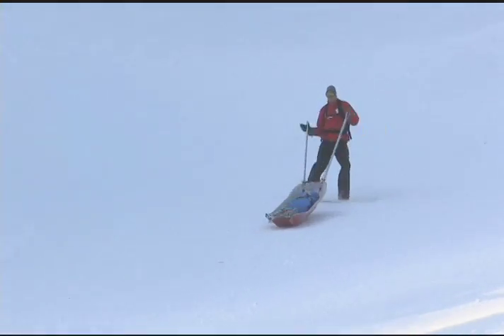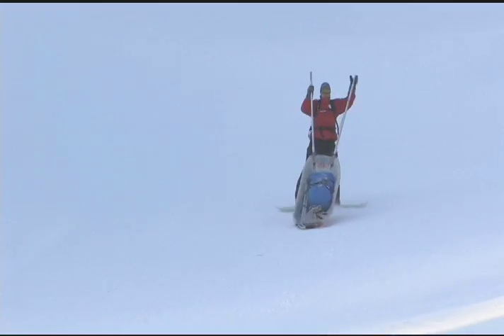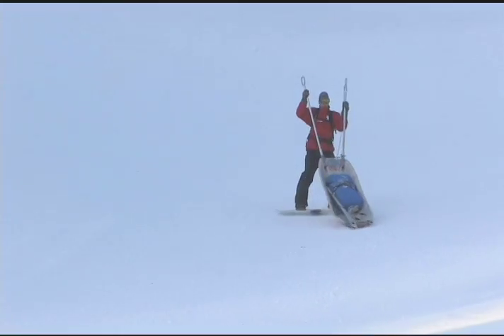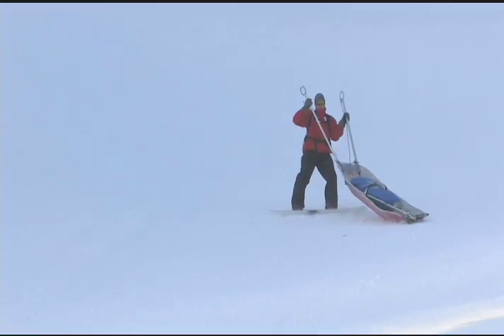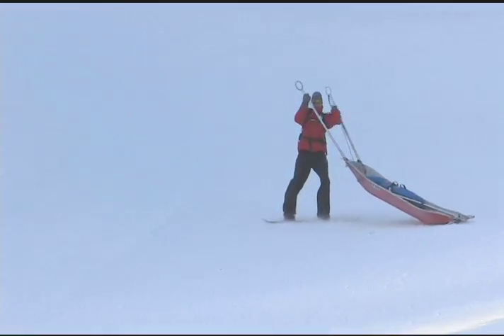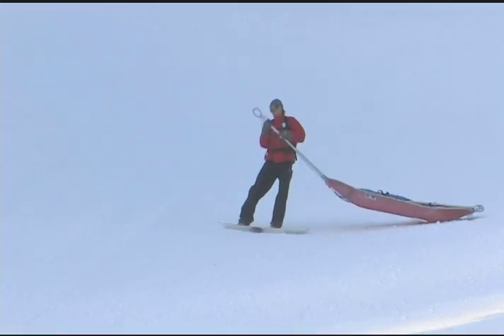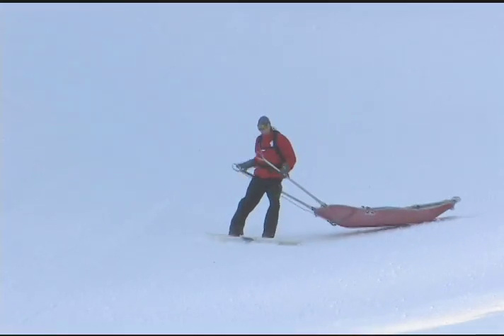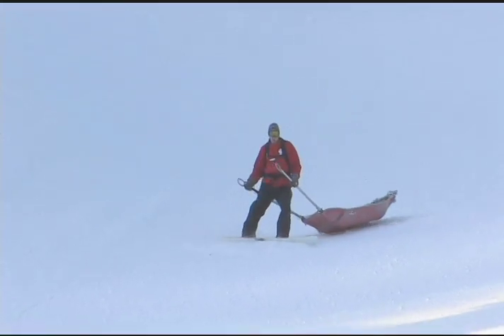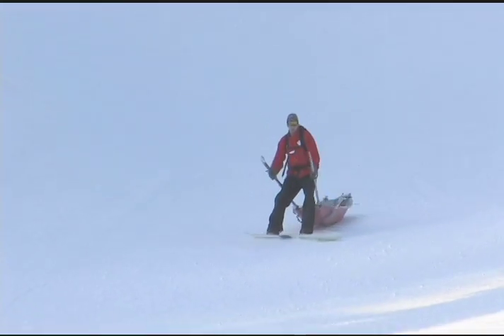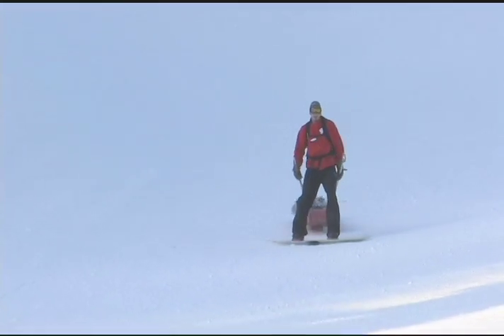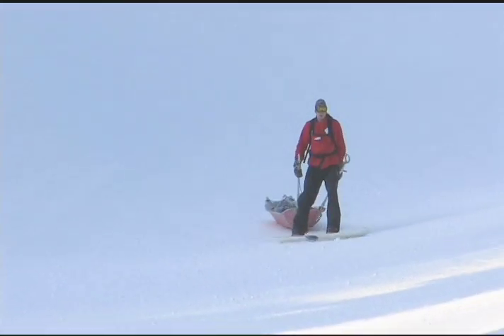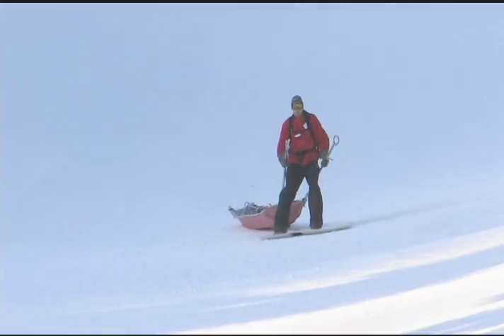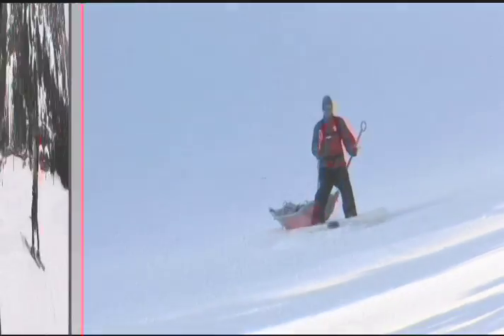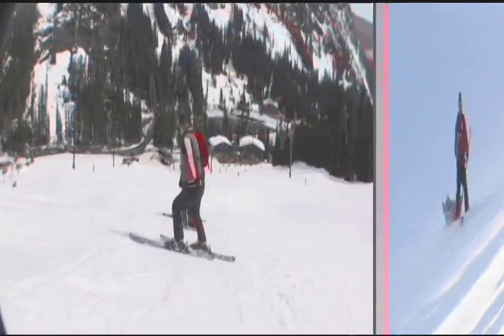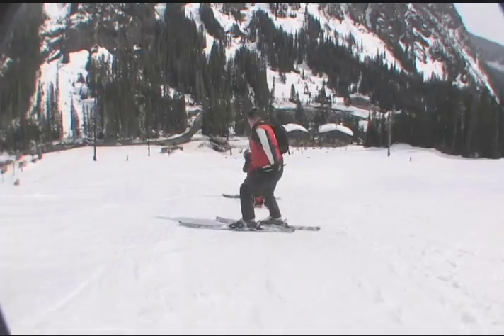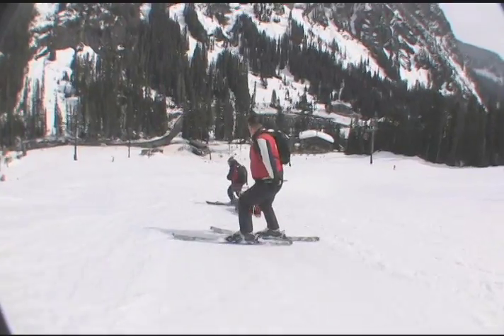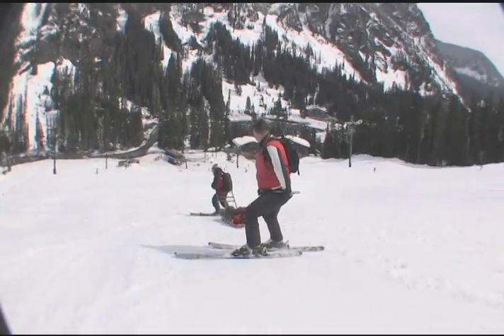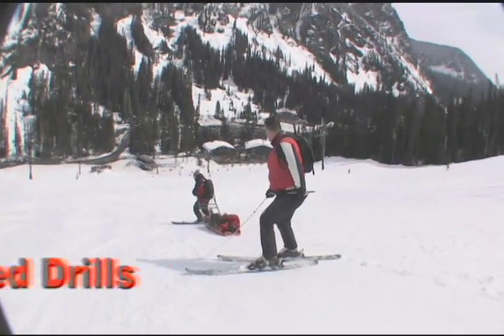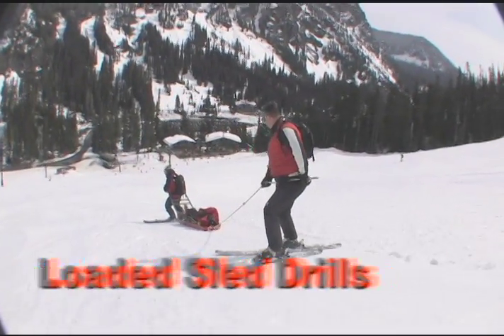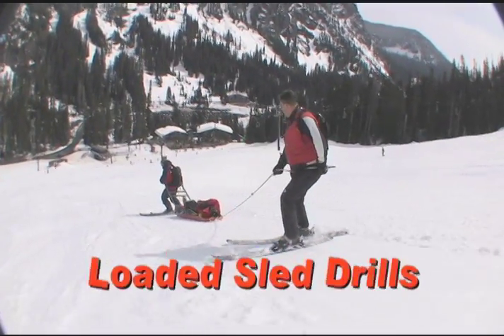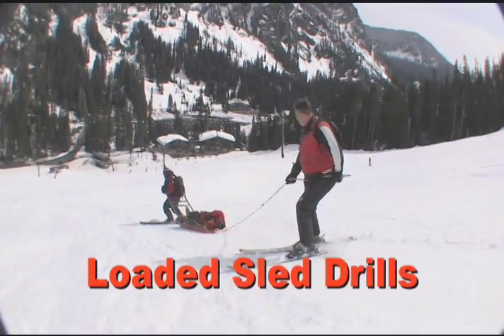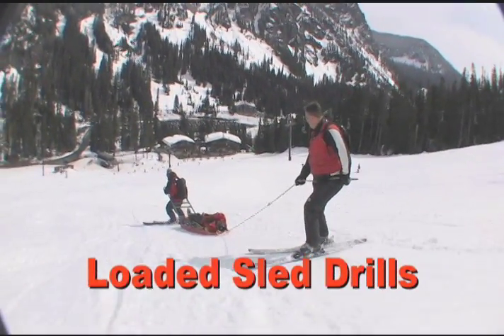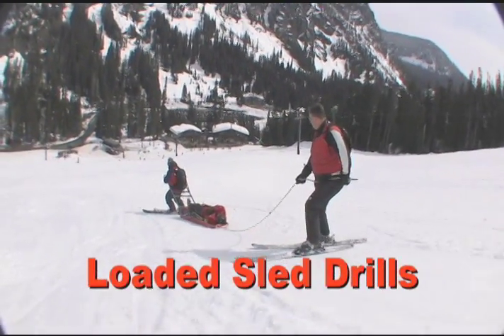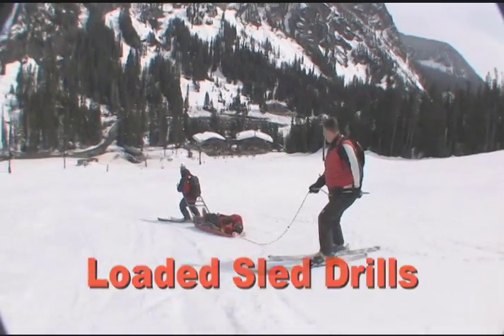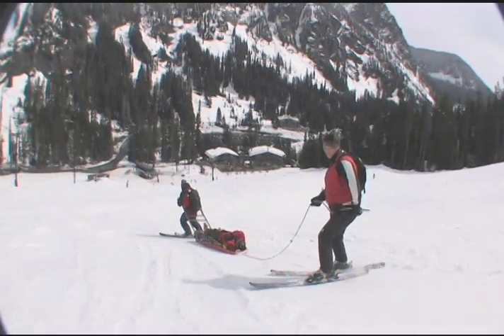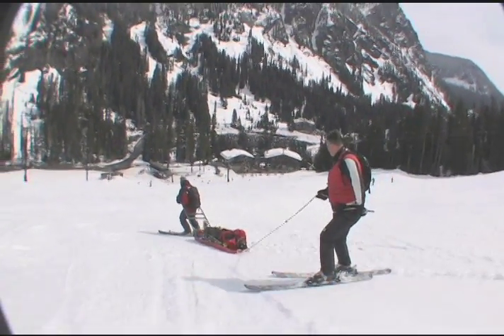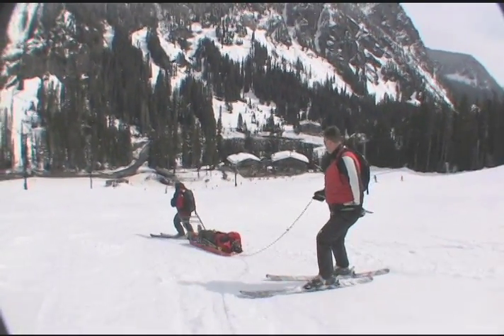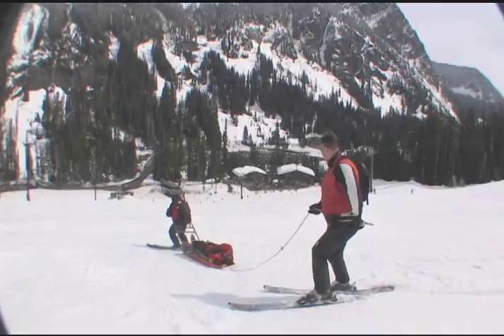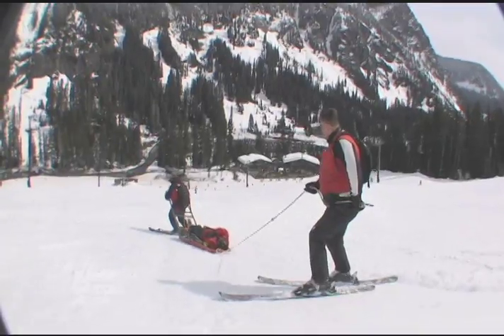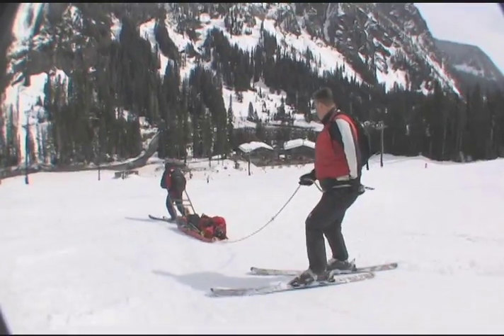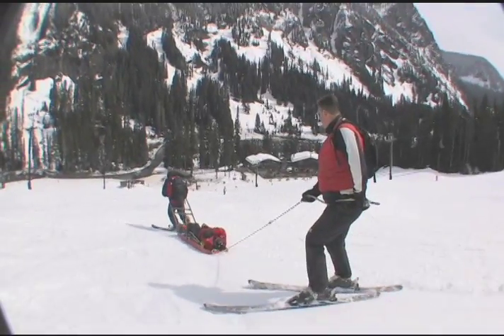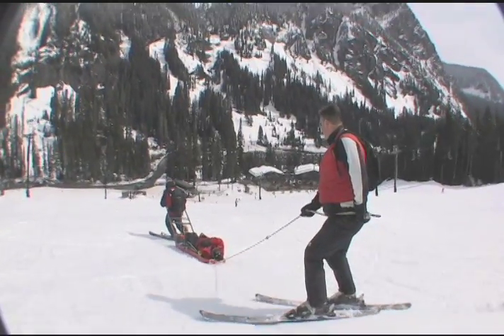Linking wheelbarrows together not only builds muscle memory, it's fun. The candidates practice the same drills with a loaded sled and easy terrain. An instructor or candidate should be on the tail rope for safety.